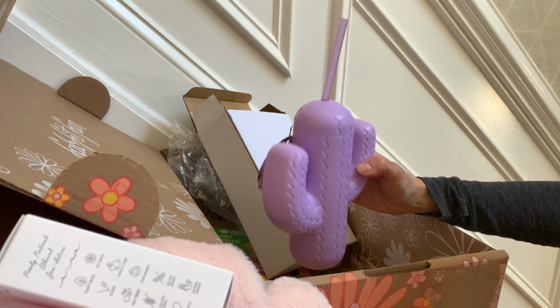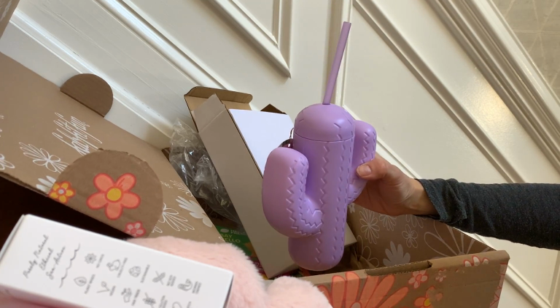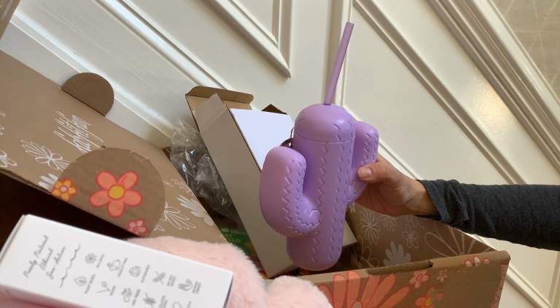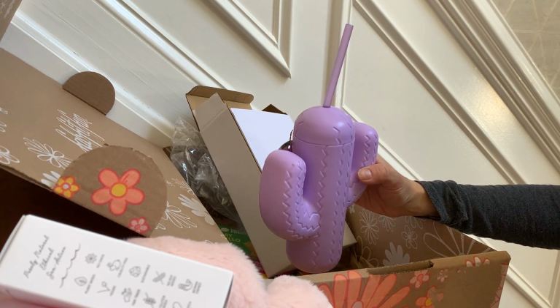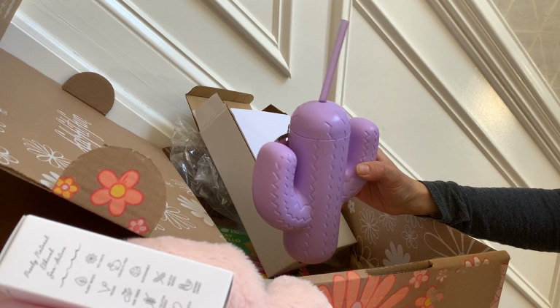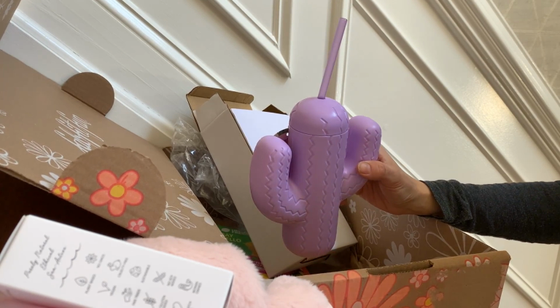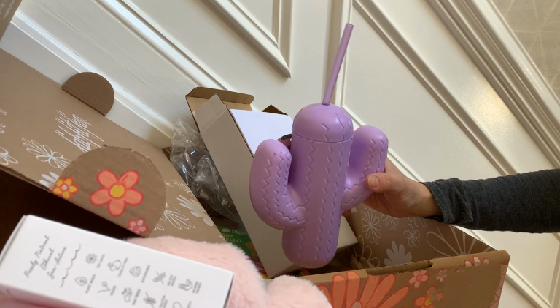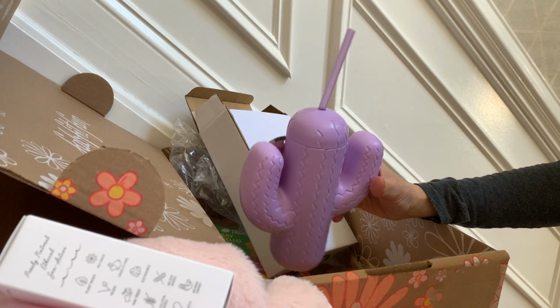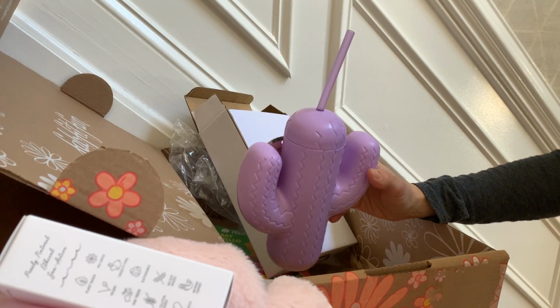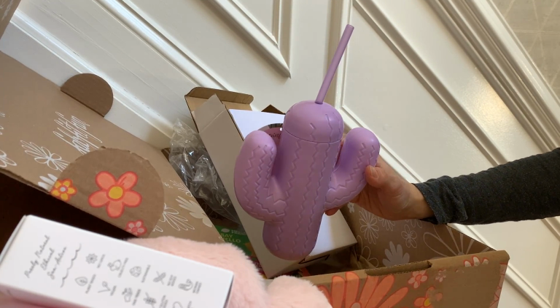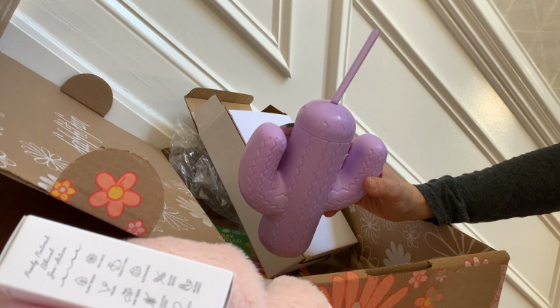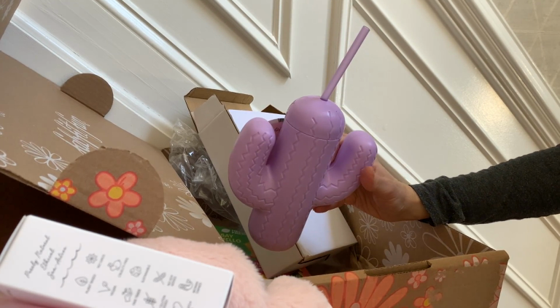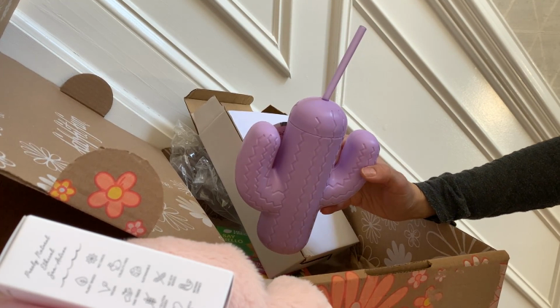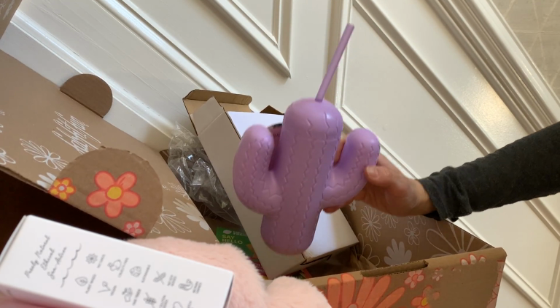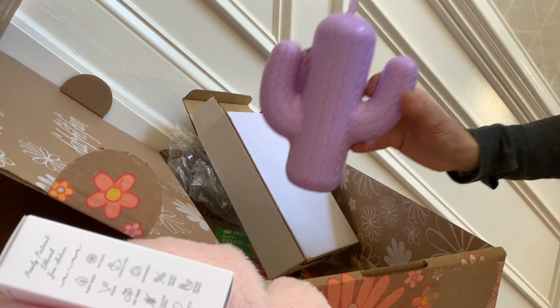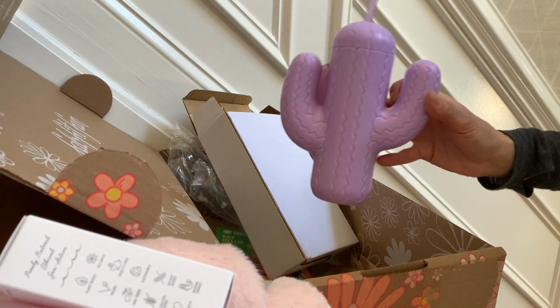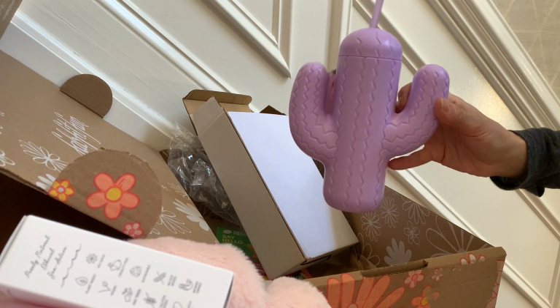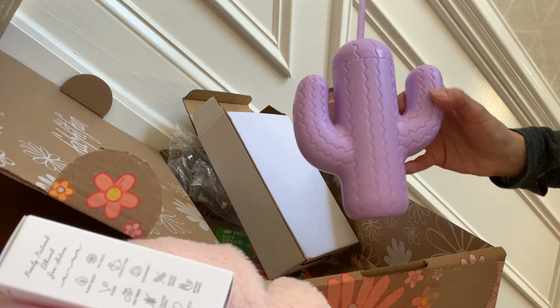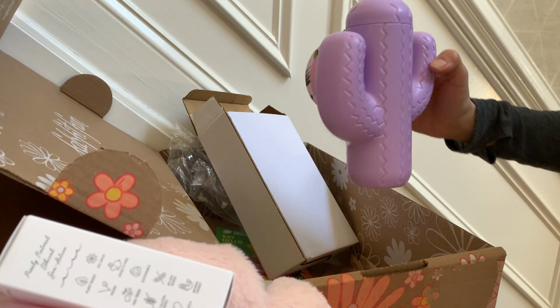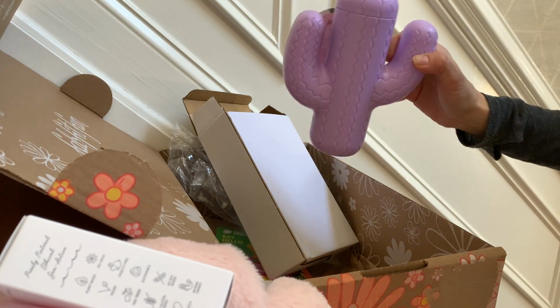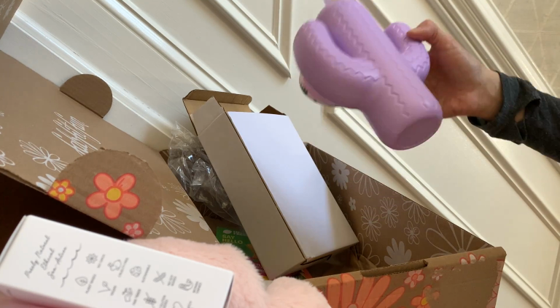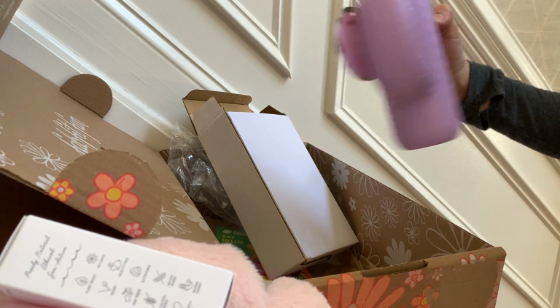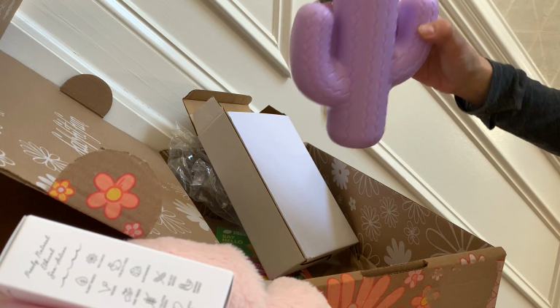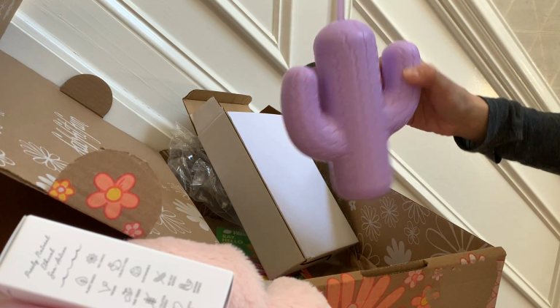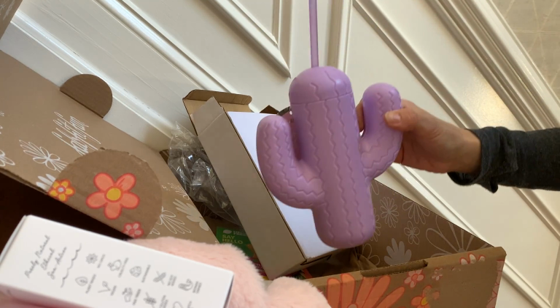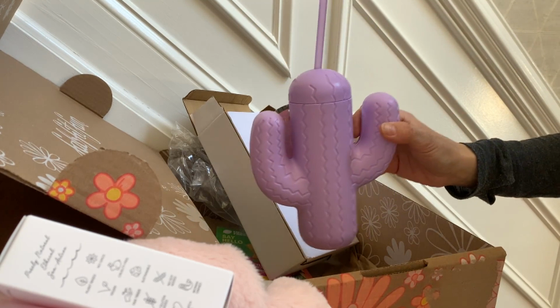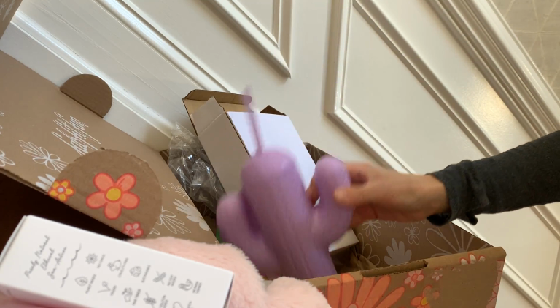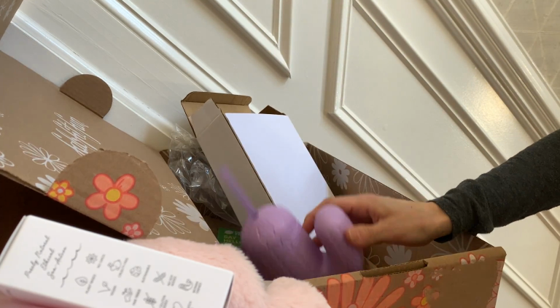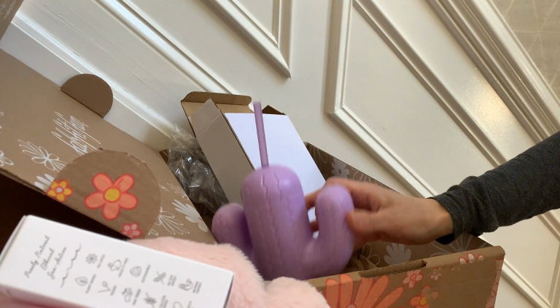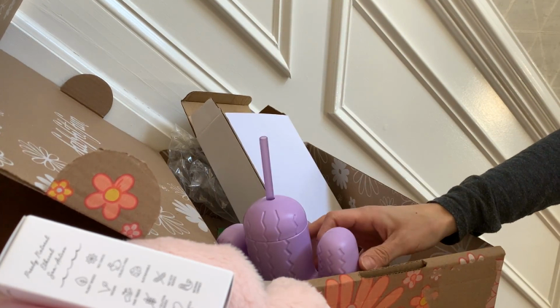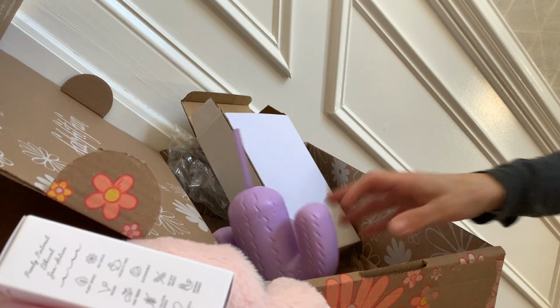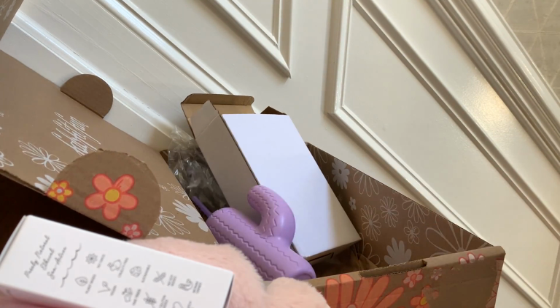Hope you guys have a great spring and go to FabFitFun — check out their boxes. Alright everybody, take care.